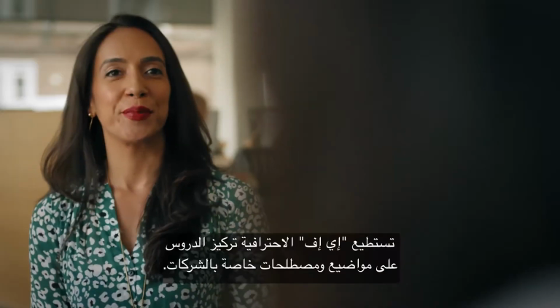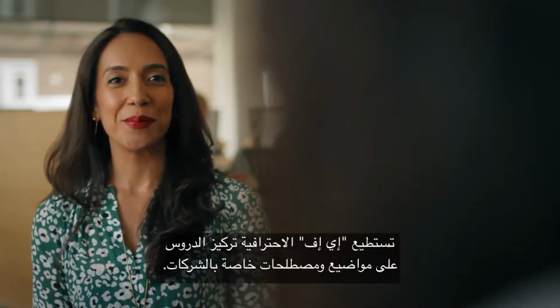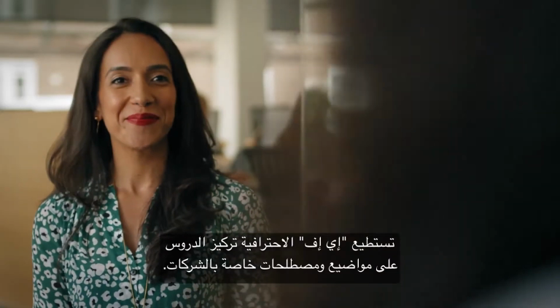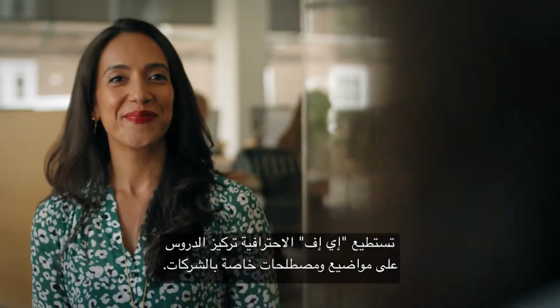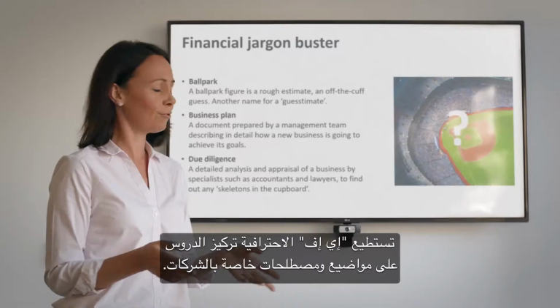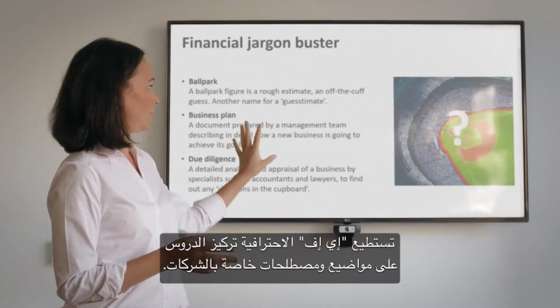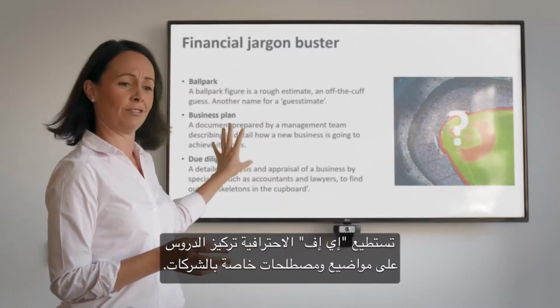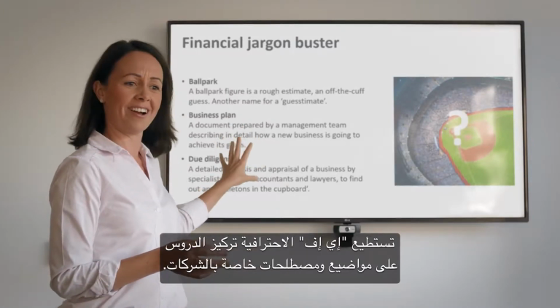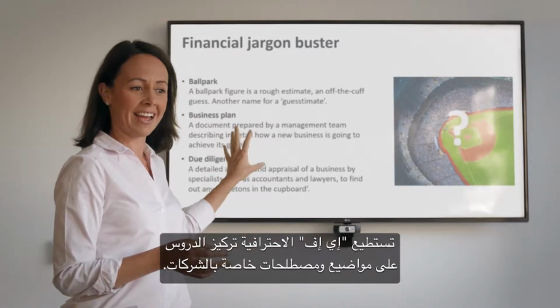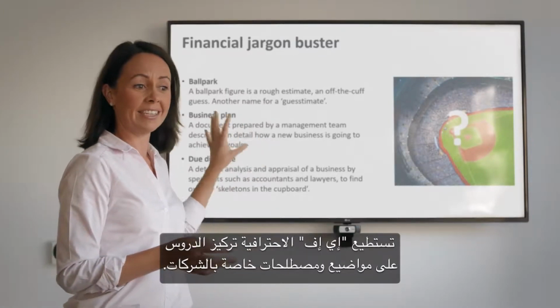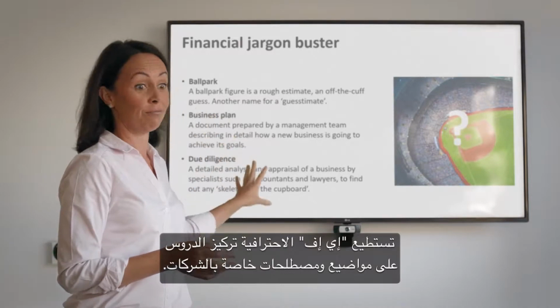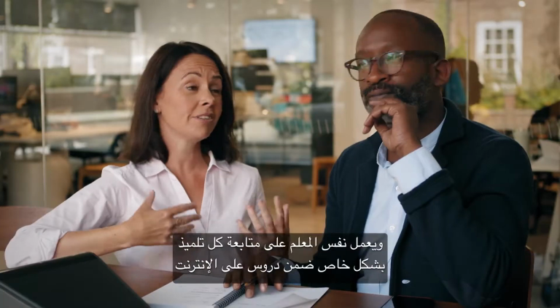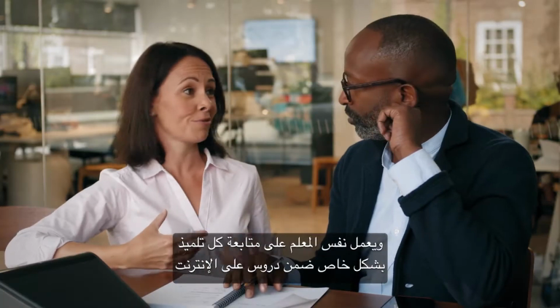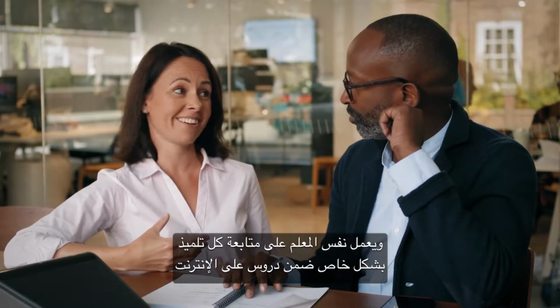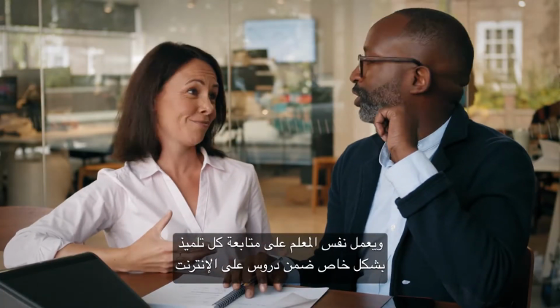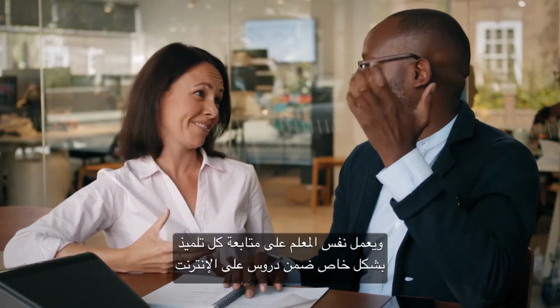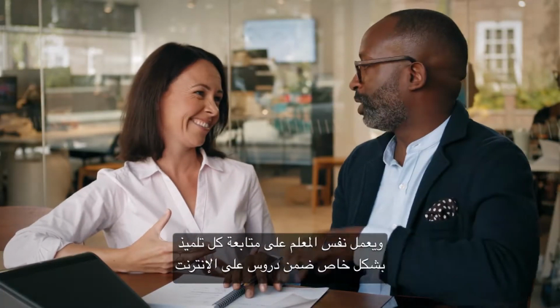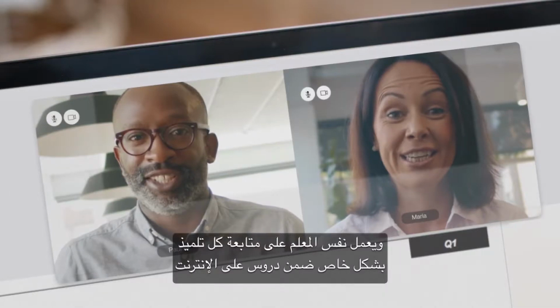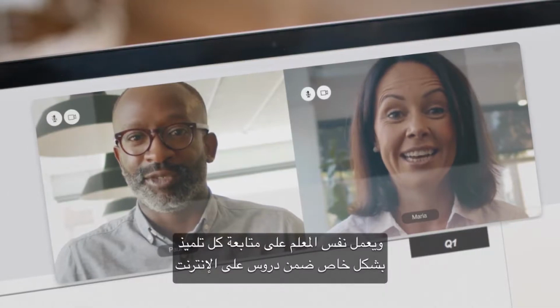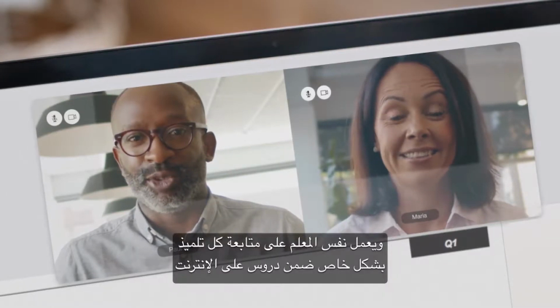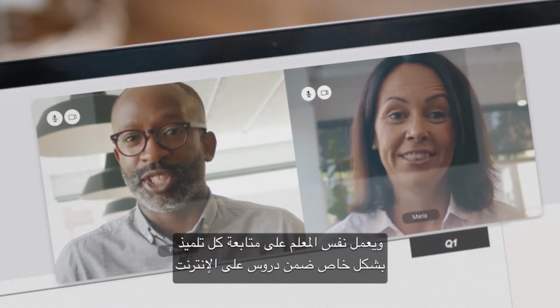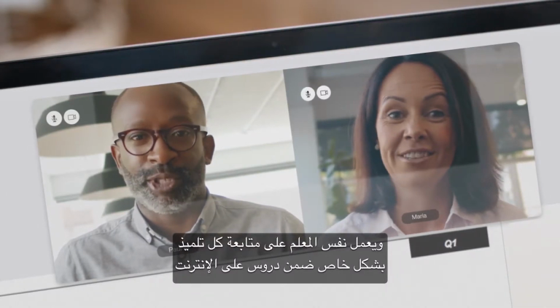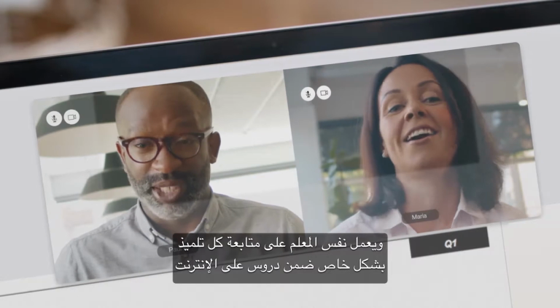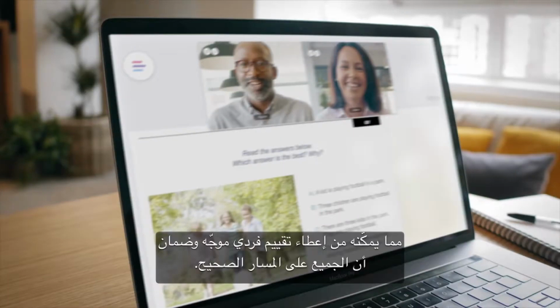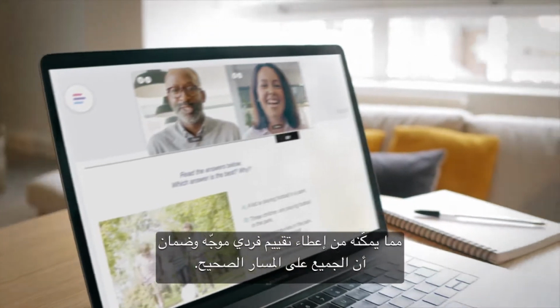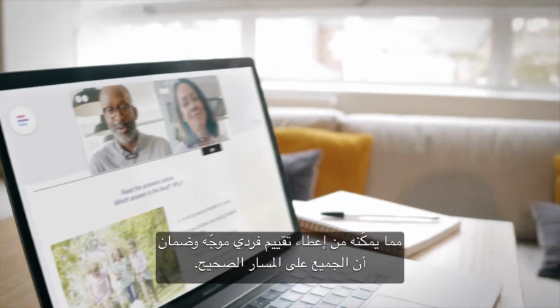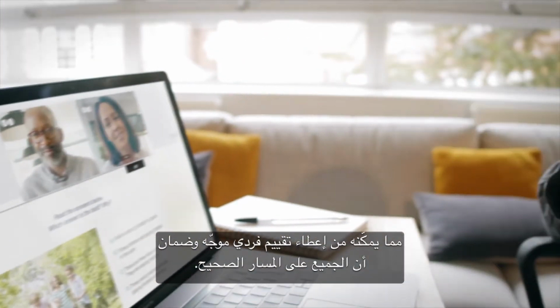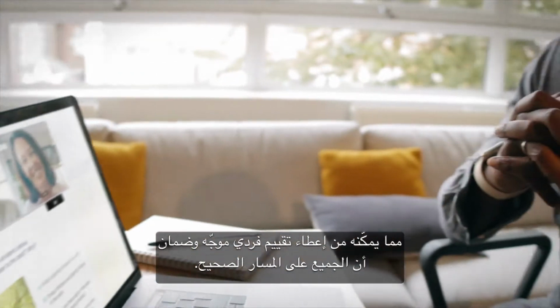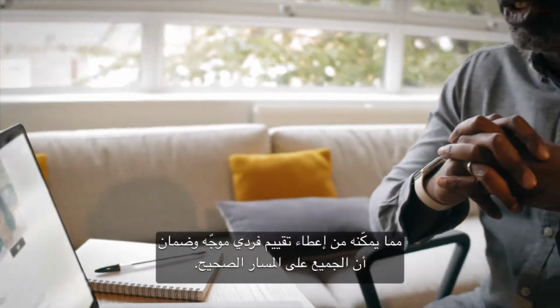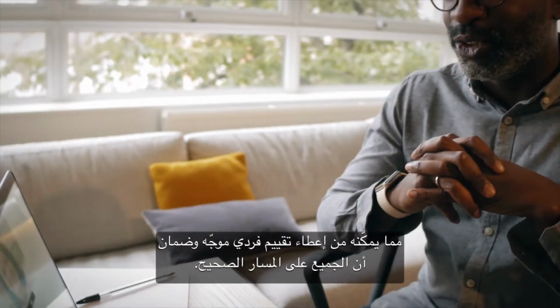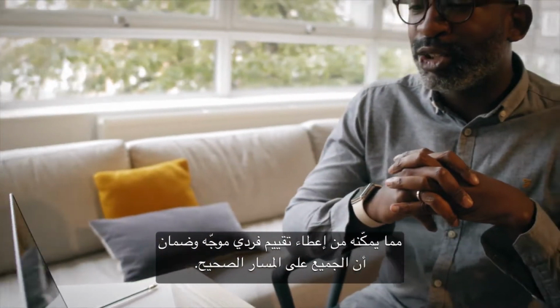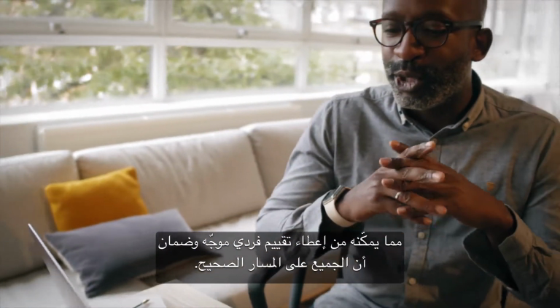EF Professional can focus lessons on company-specific topics and vocabulary. The same teacher follows up with each student in private online lessons, giving individual feedback and making sure everyone is on track.